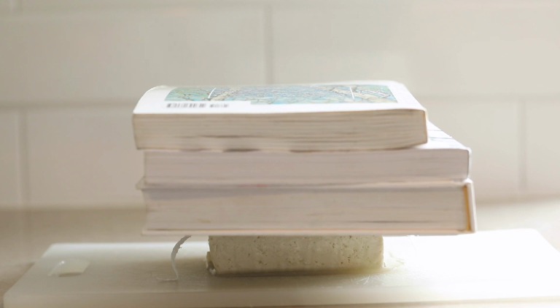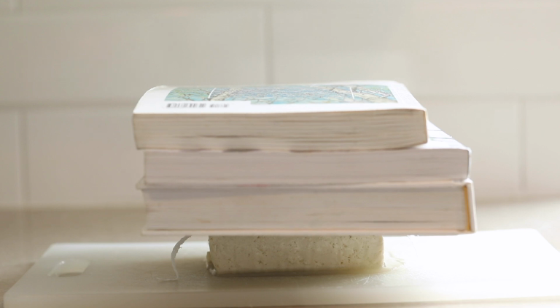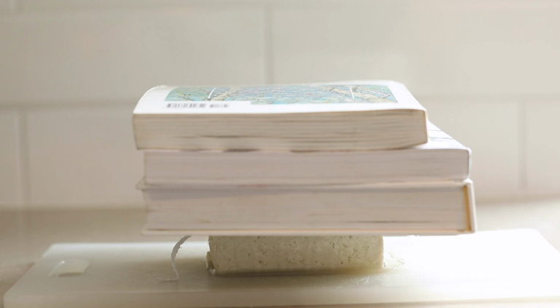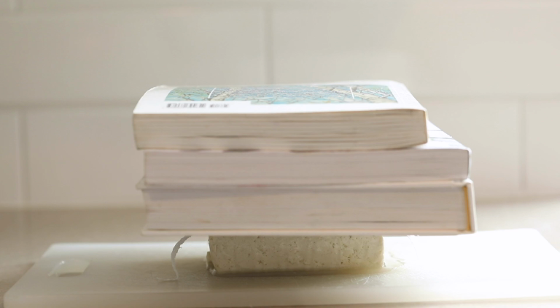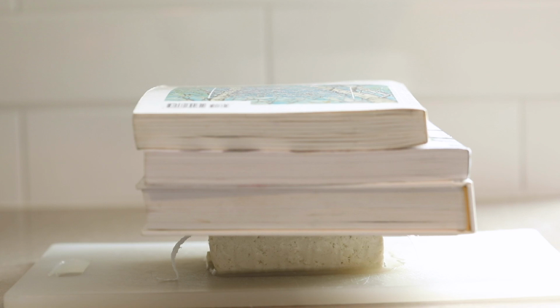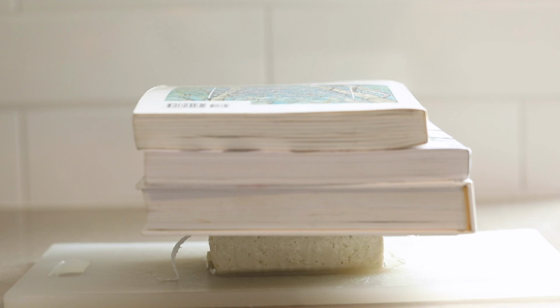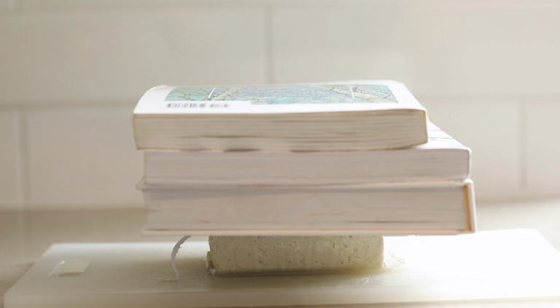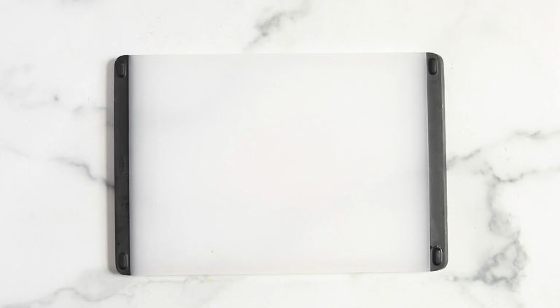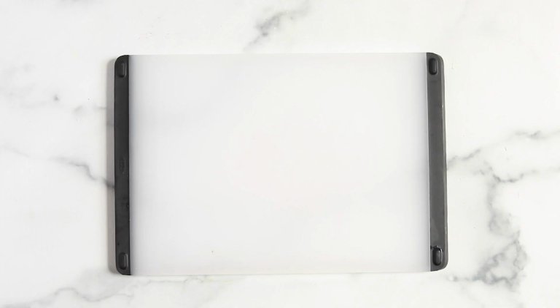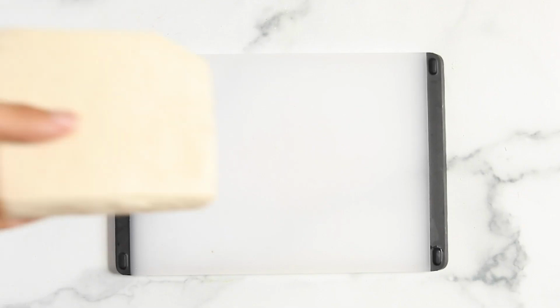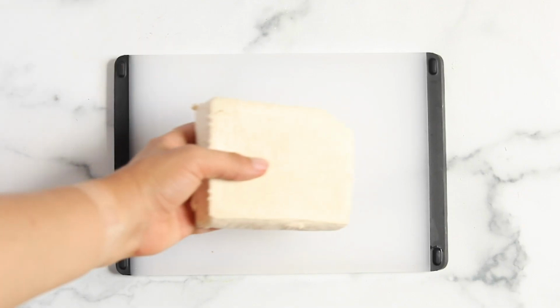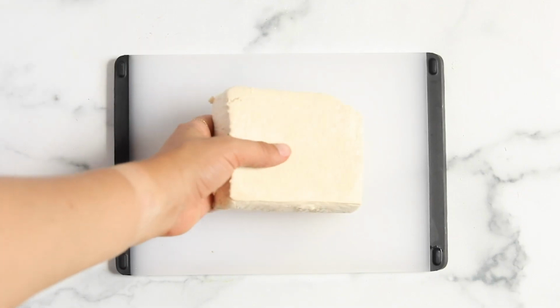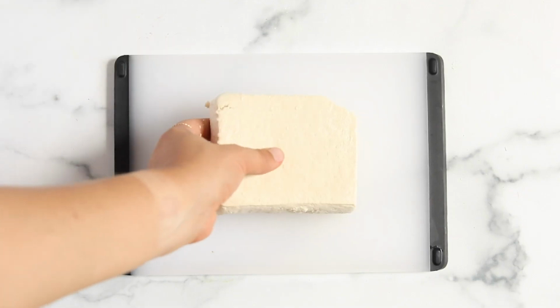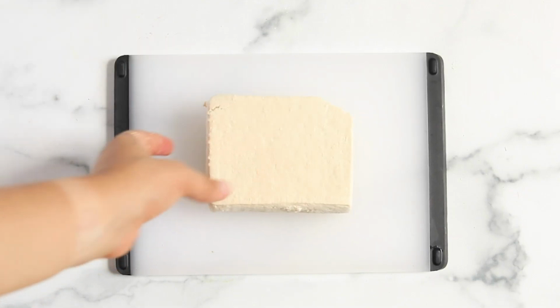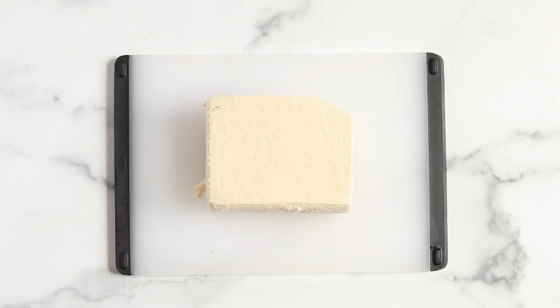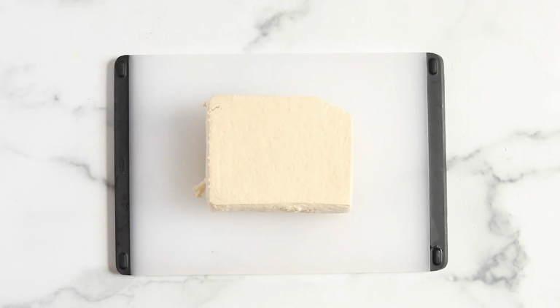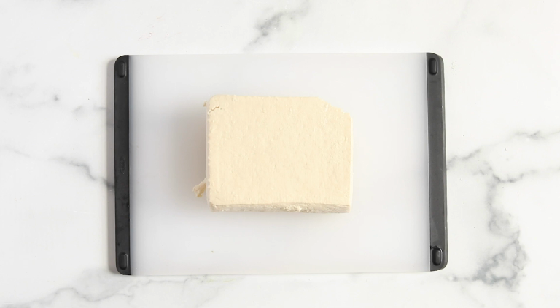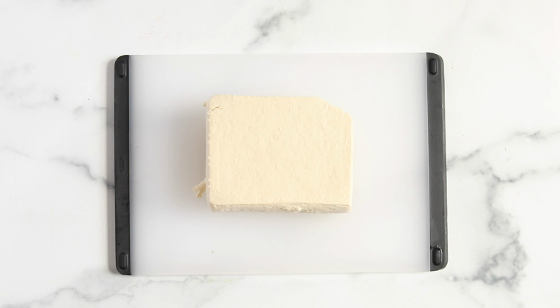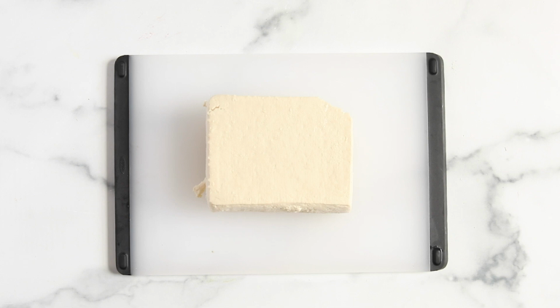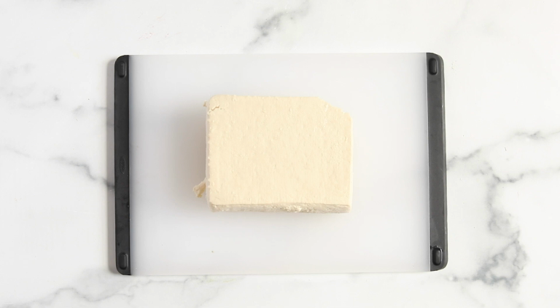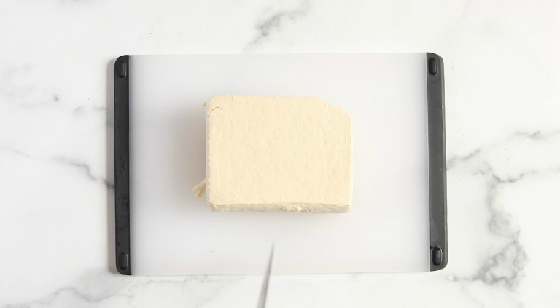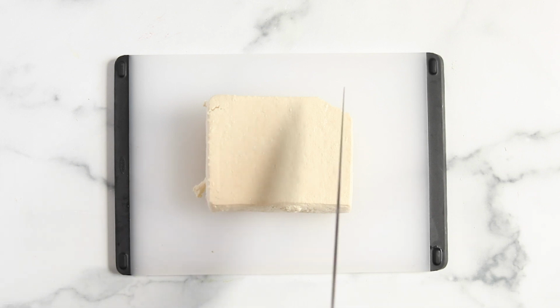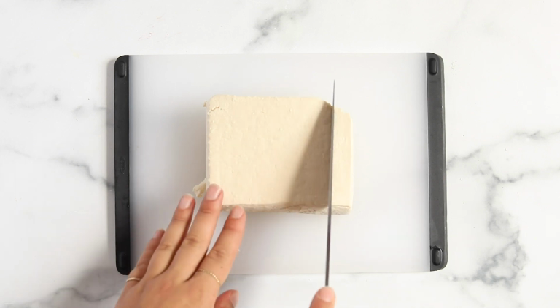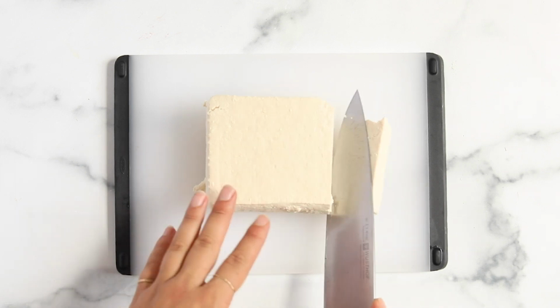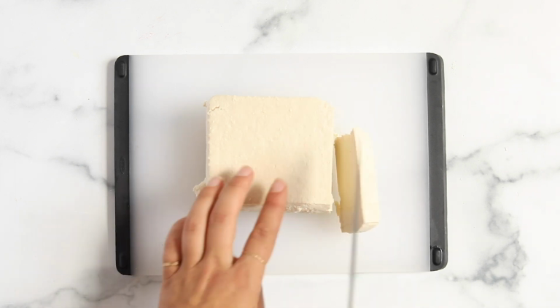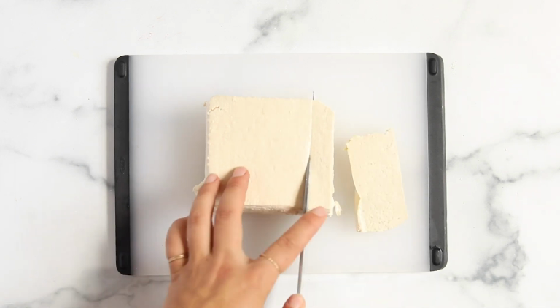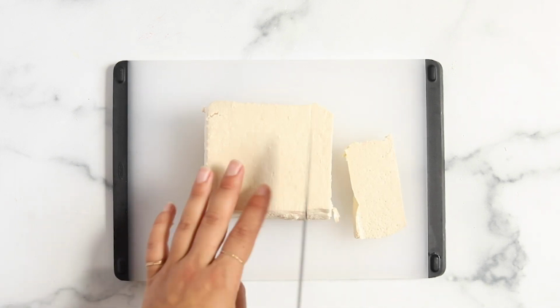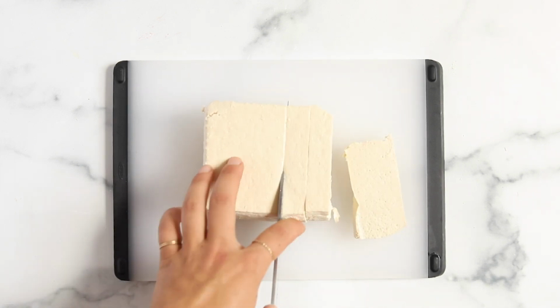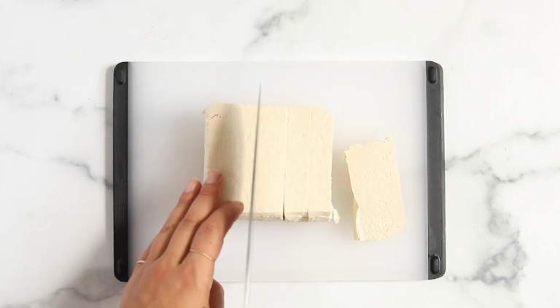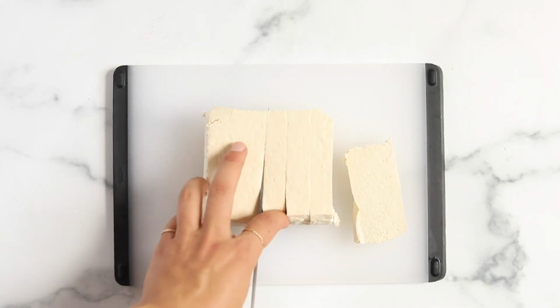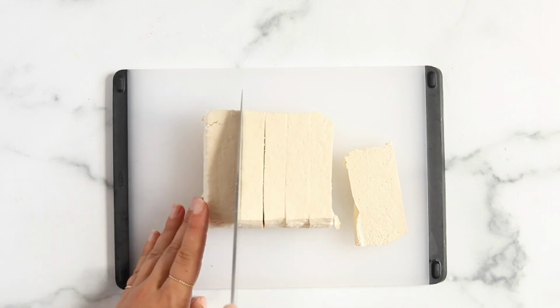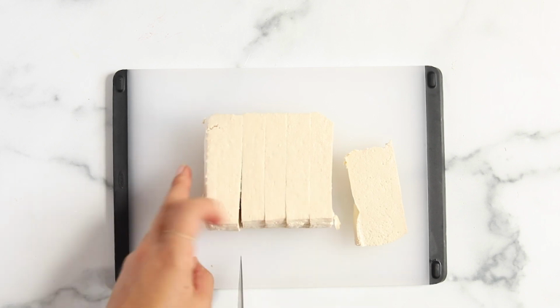Then we're going to cut the tofu into little cubes. I do that by slicing it into steaks, then cutting the steaks in half, and then cutting those into cubes.